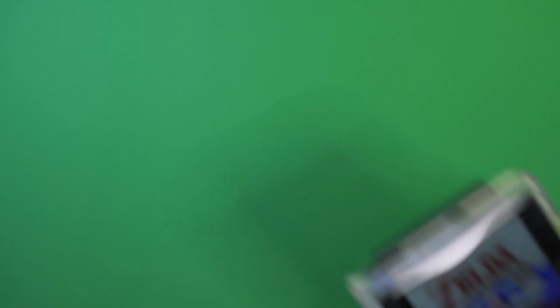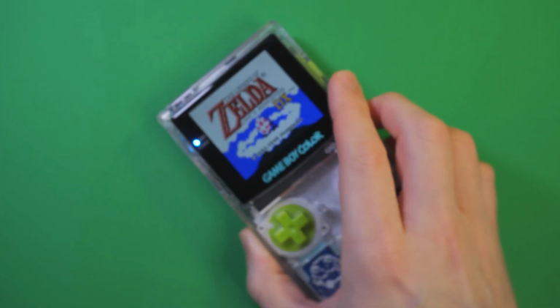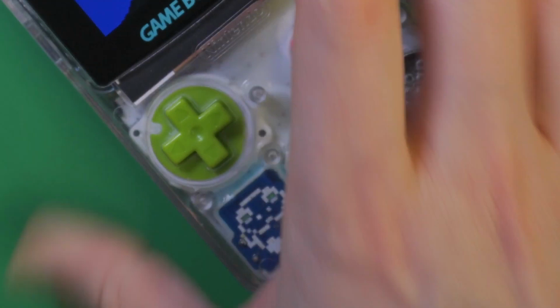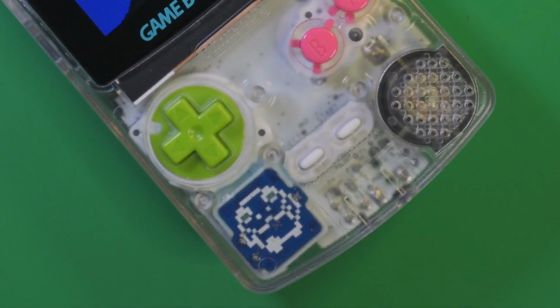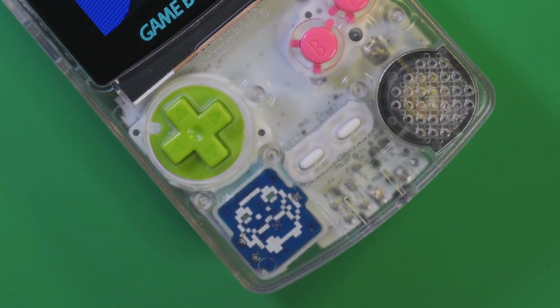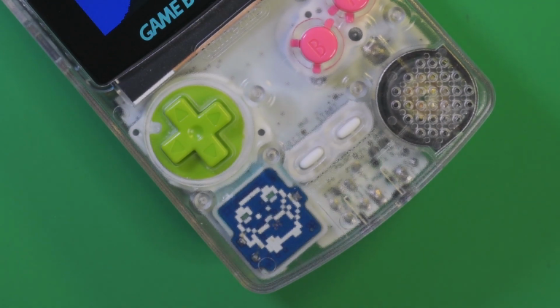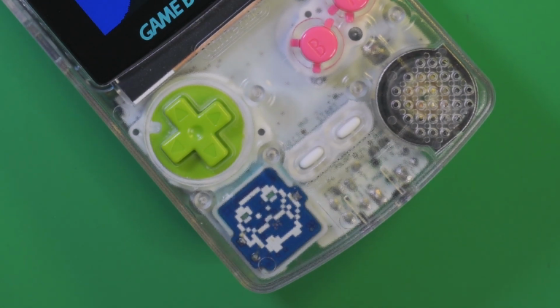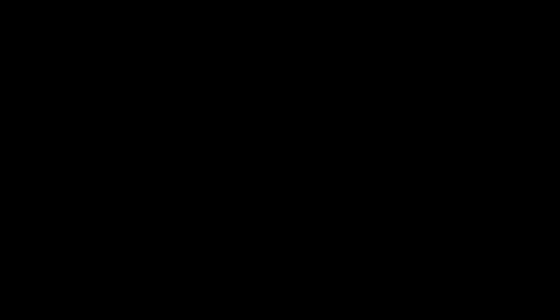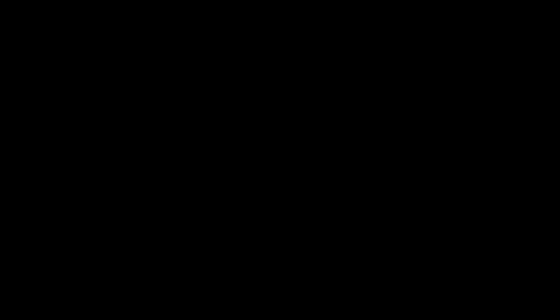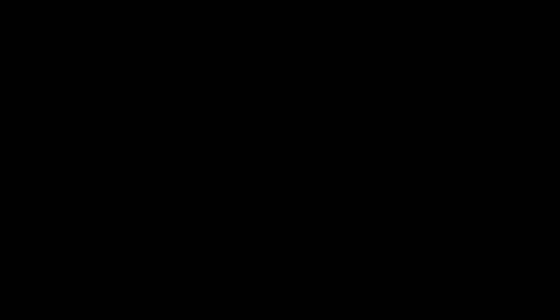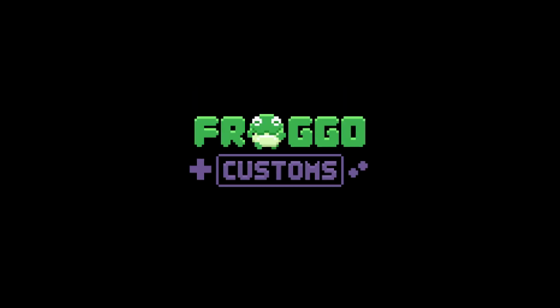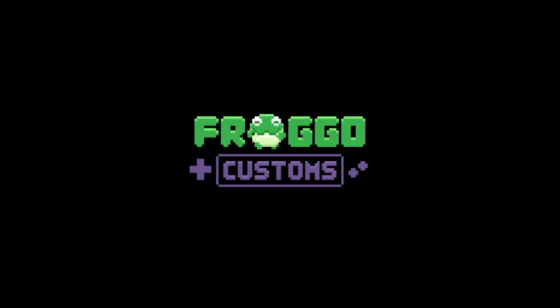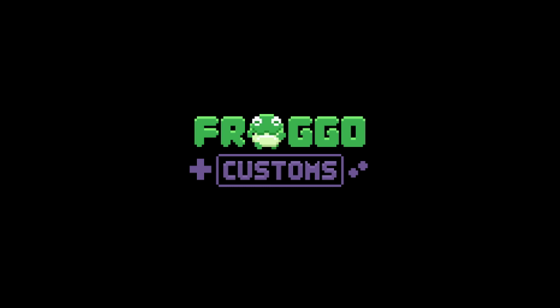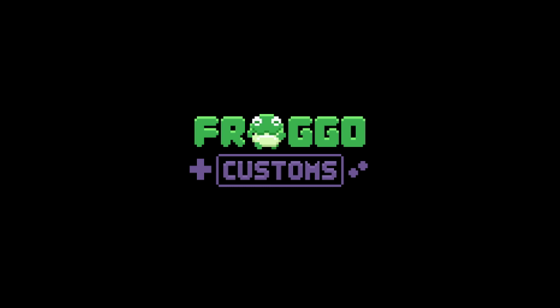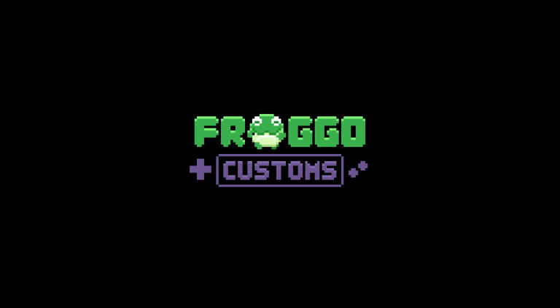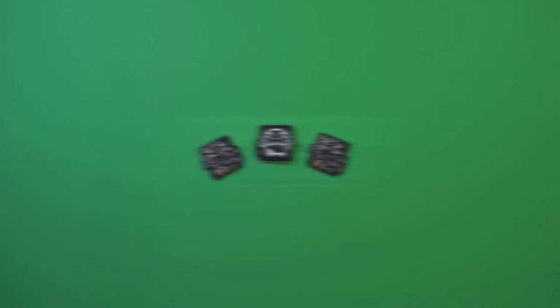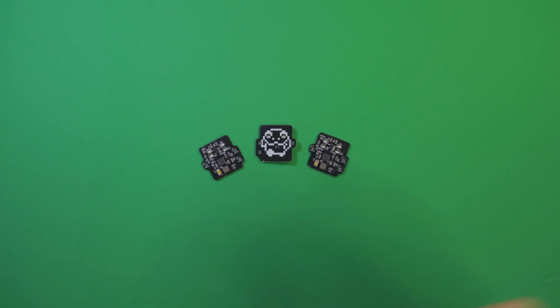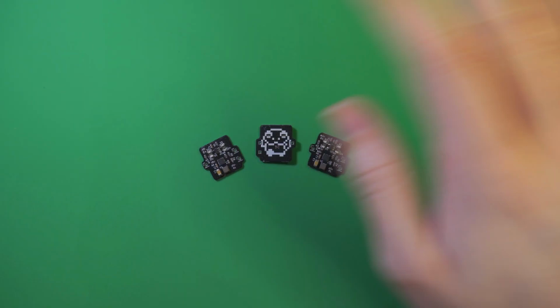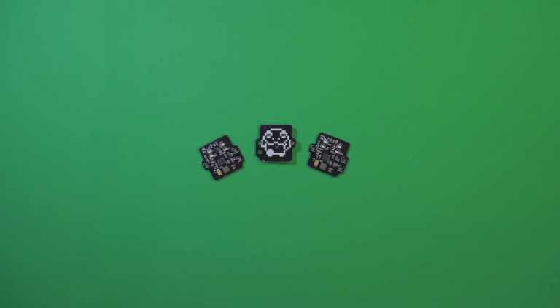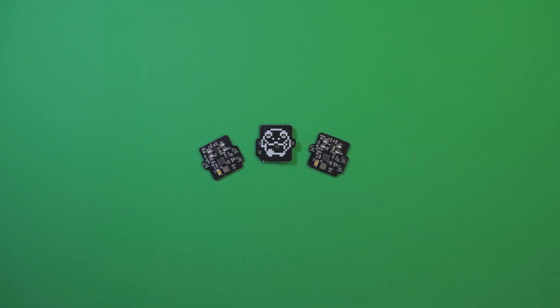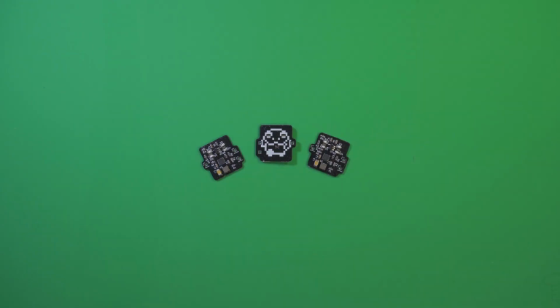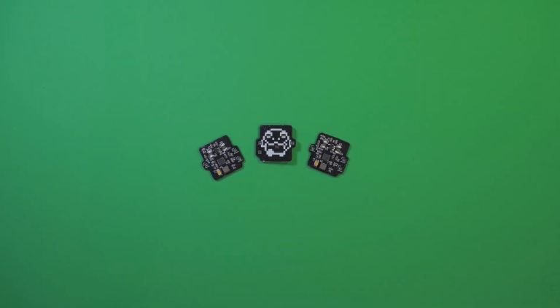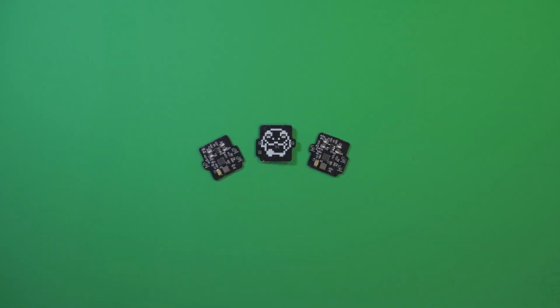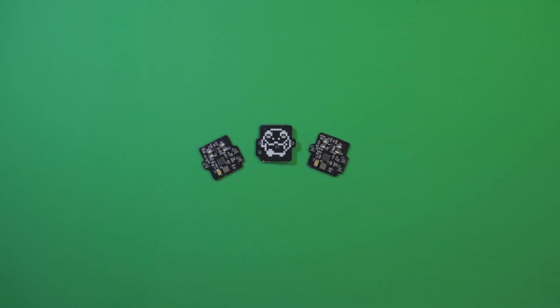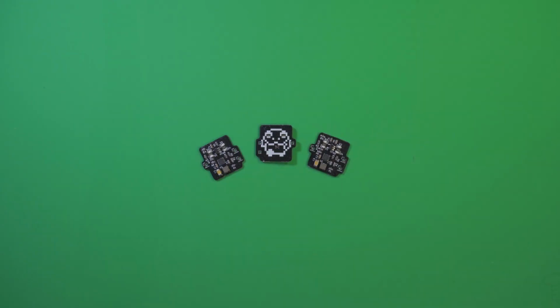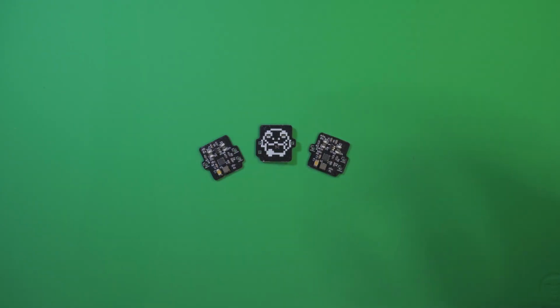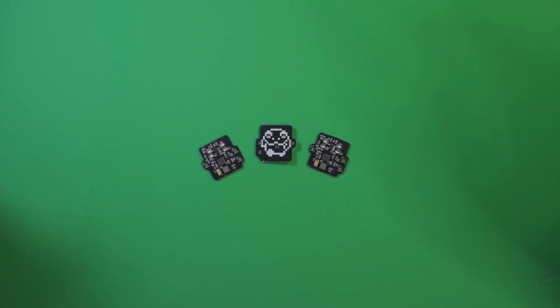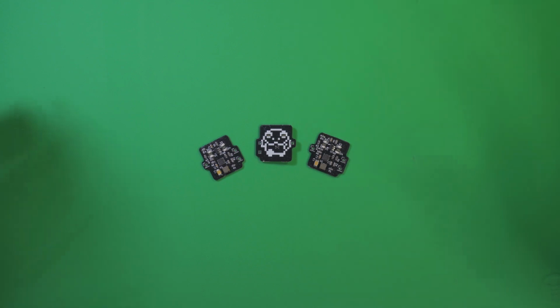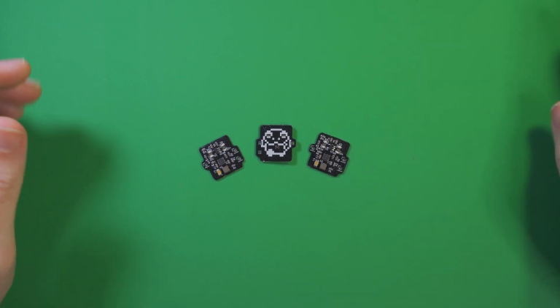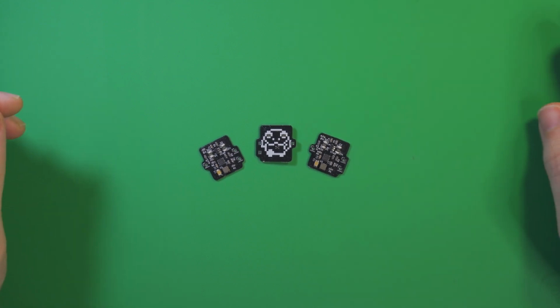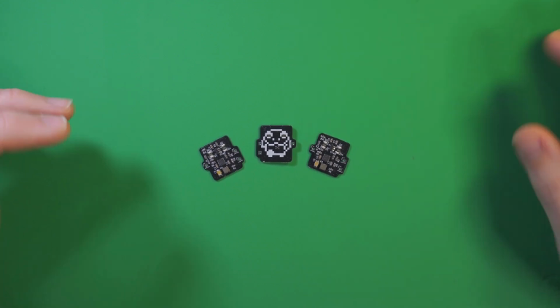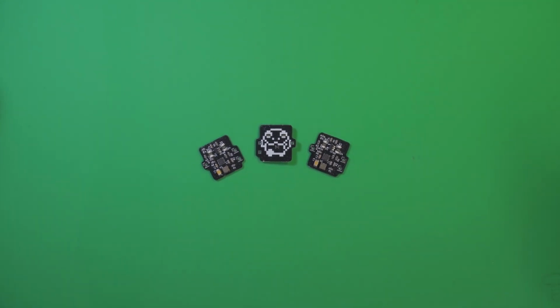Get frogged! Hey everyone, Chris here. Today is the day I've finally introduced something that I've been teasing for a while now.